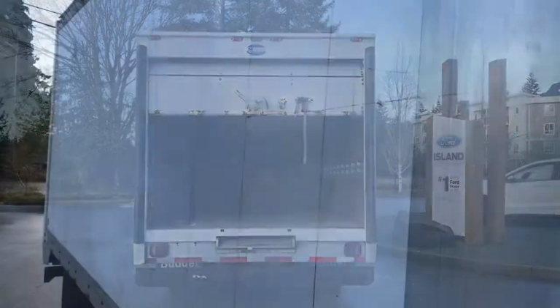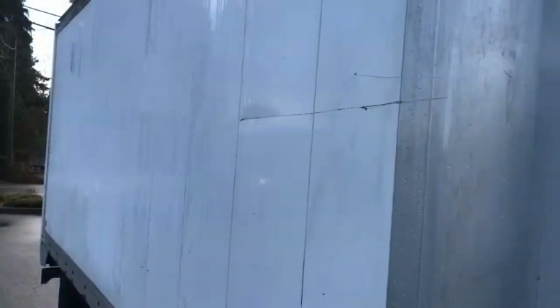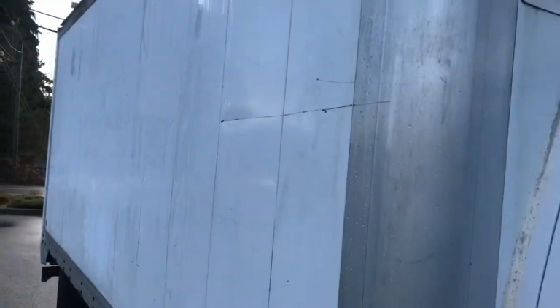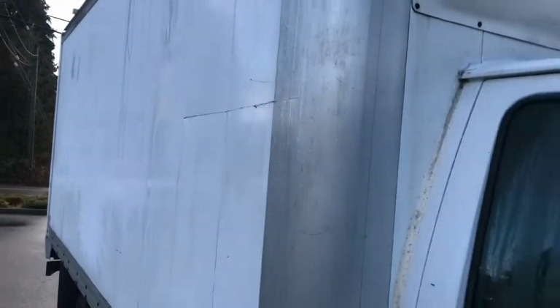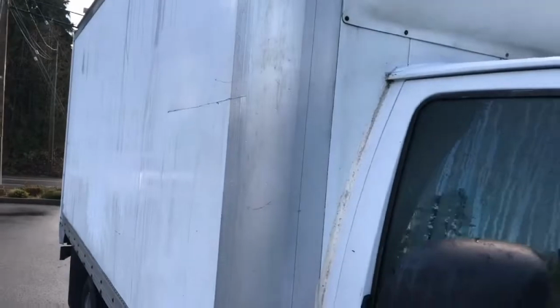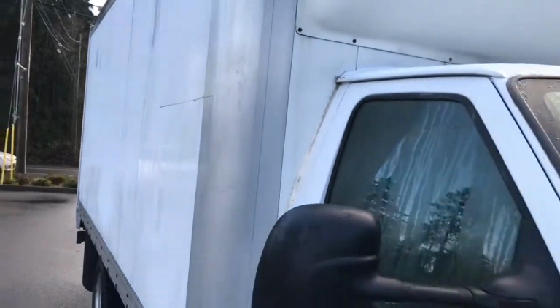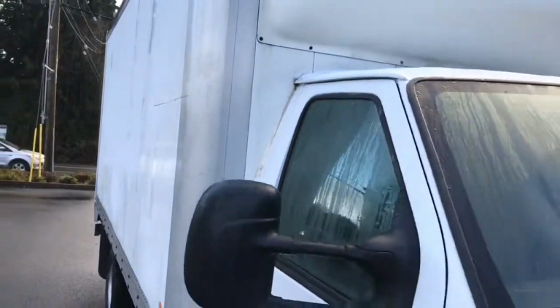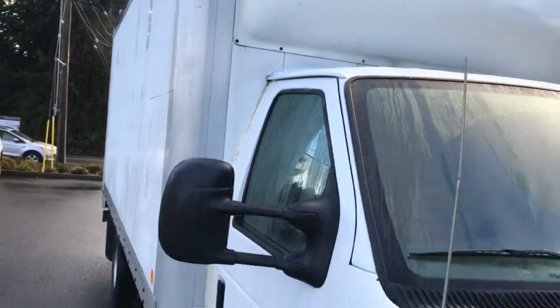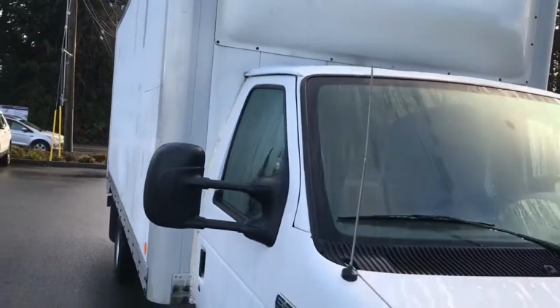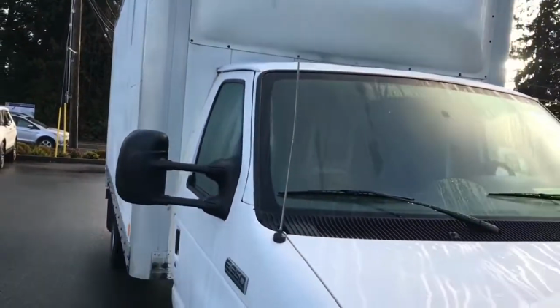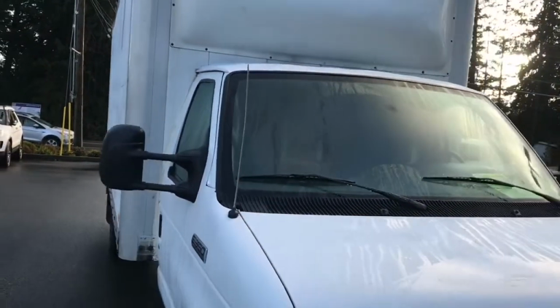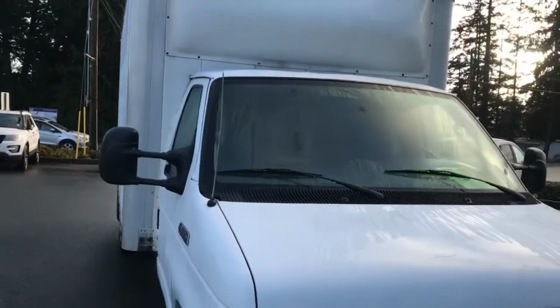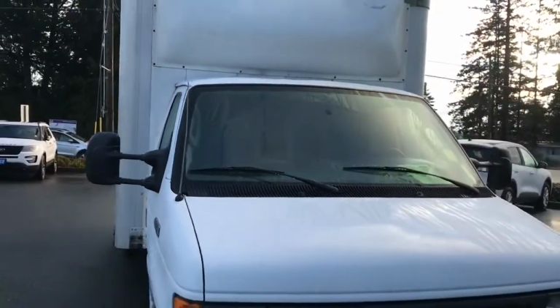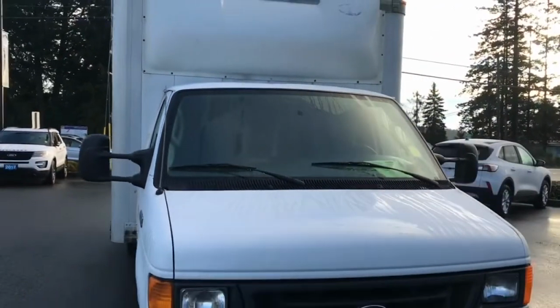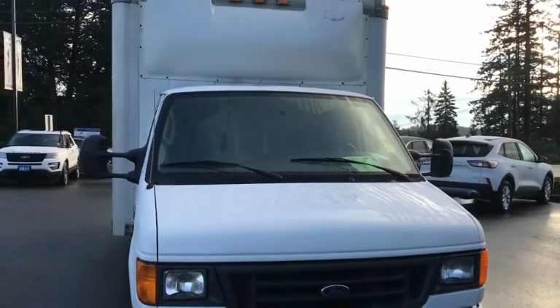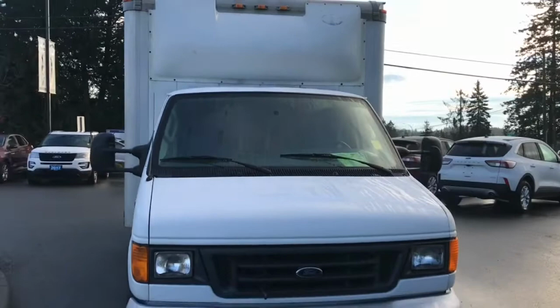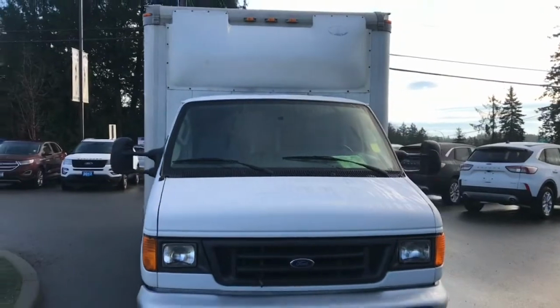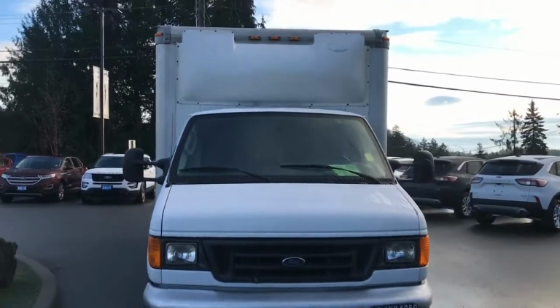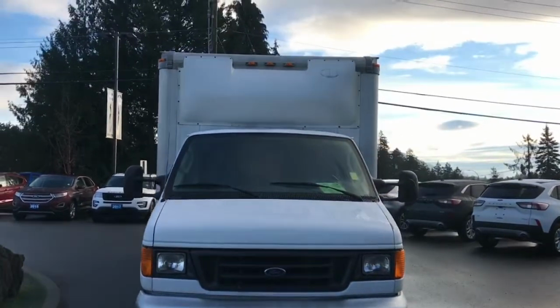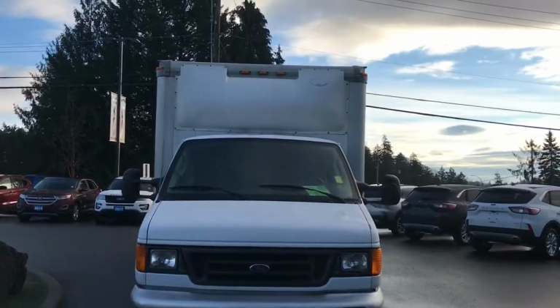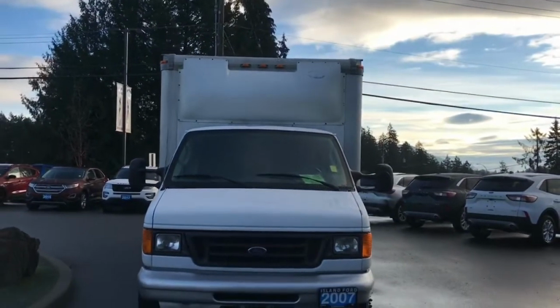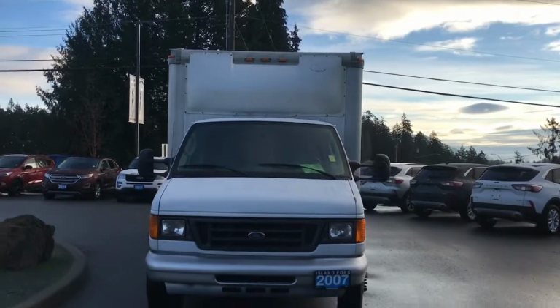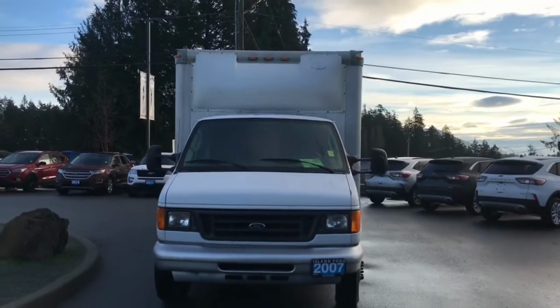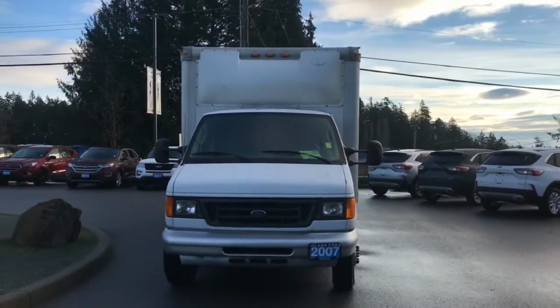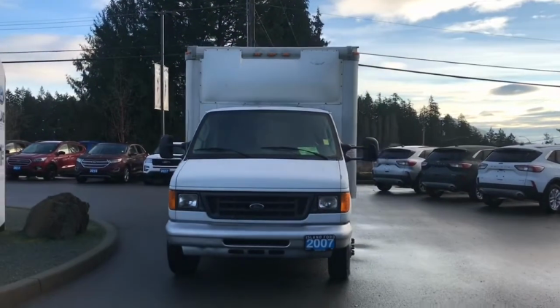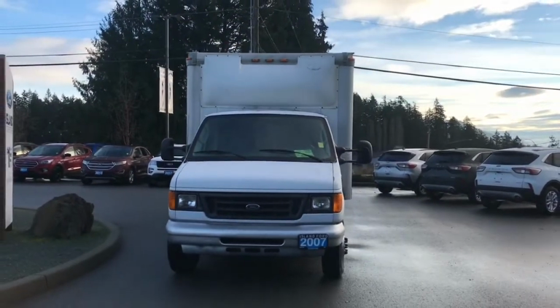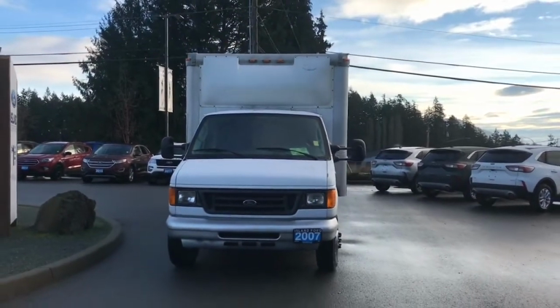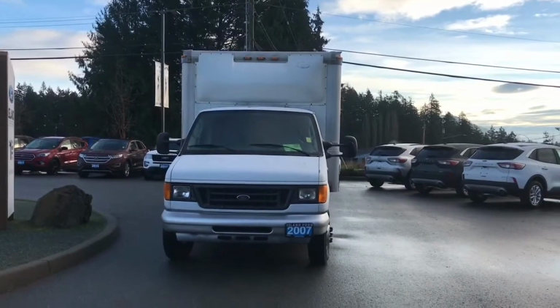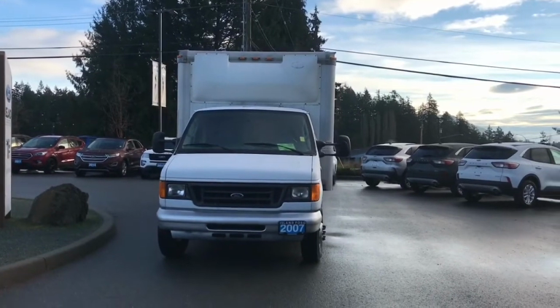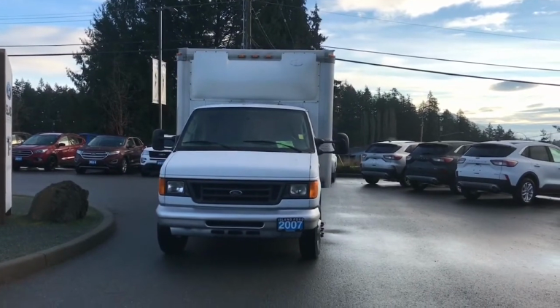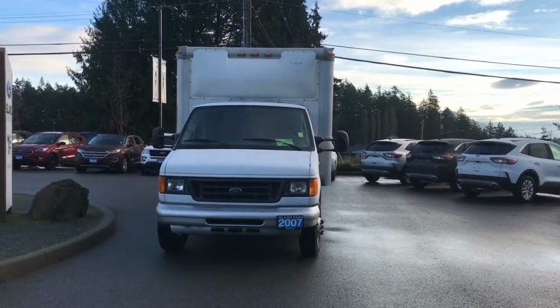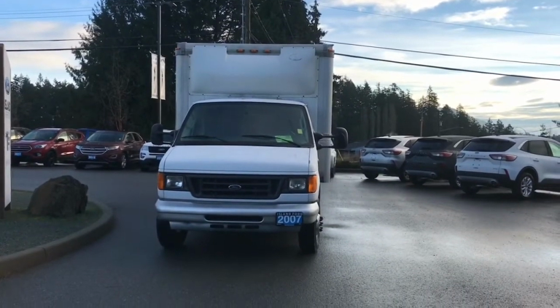The white exterior features a ramp as well as a step in the back, adjustable side view mirrors, and halogen headlights. There are so many more reasons to visit us at Island Ford Superstore, BC's number one rated Ford dealer.